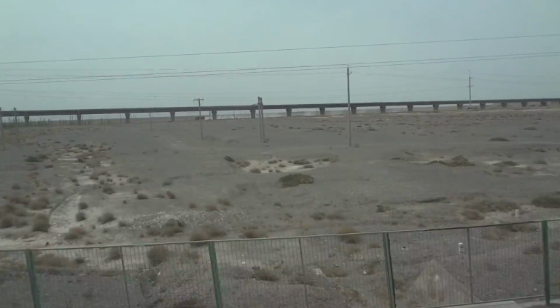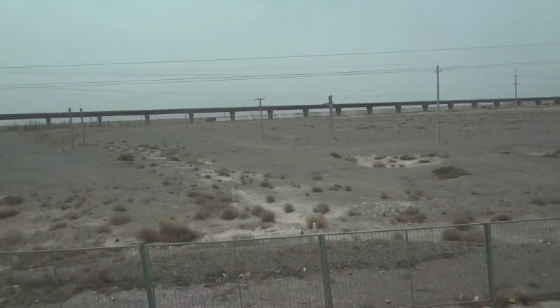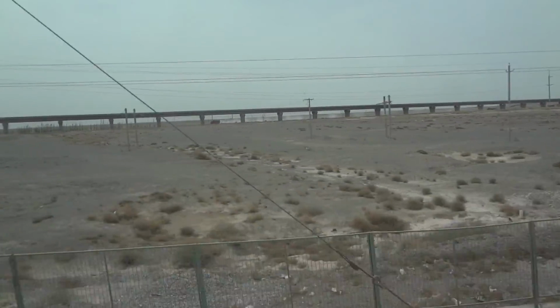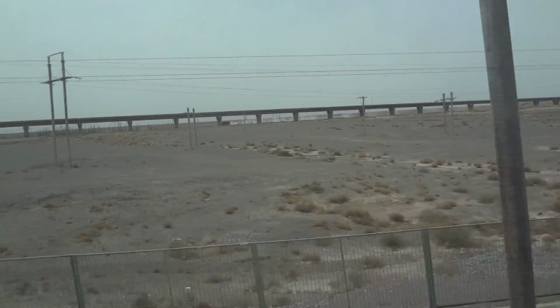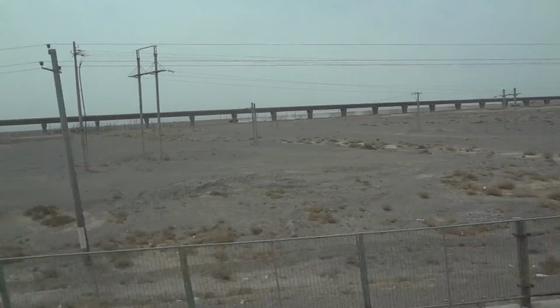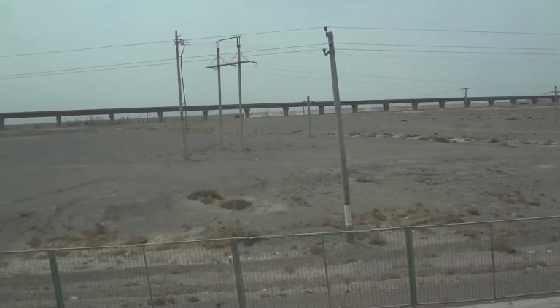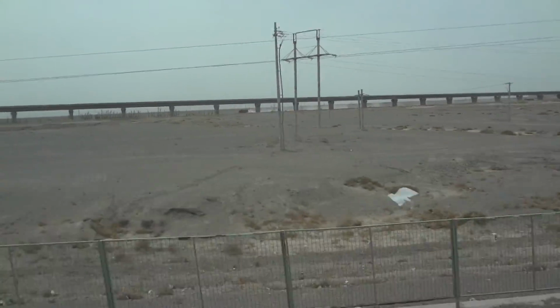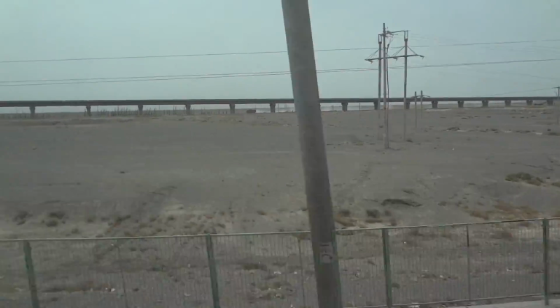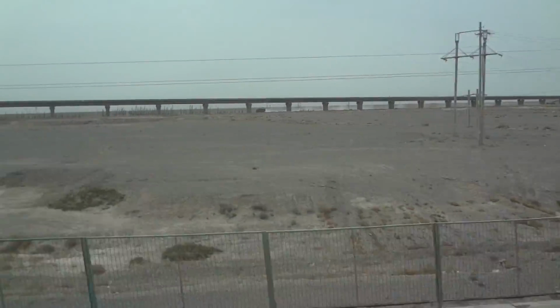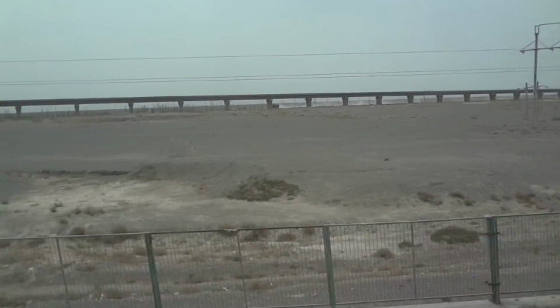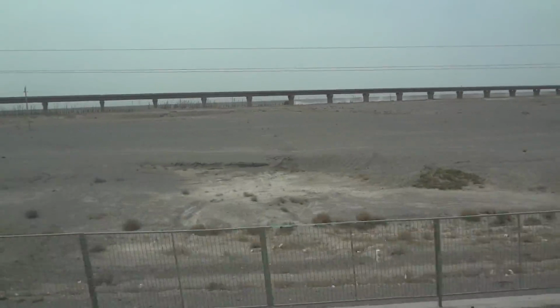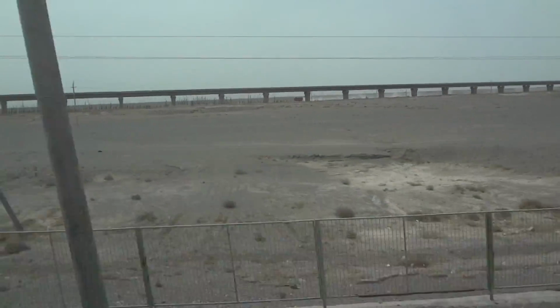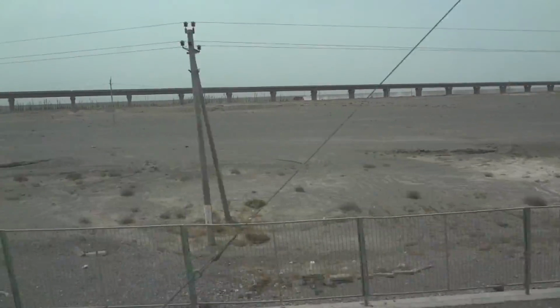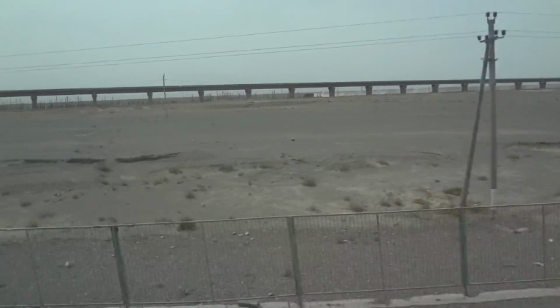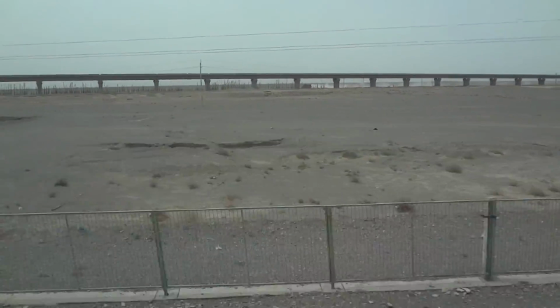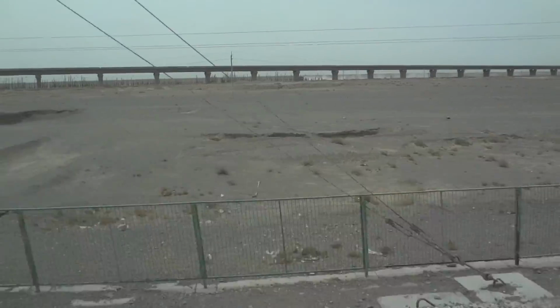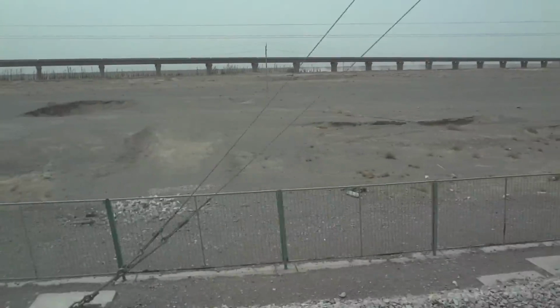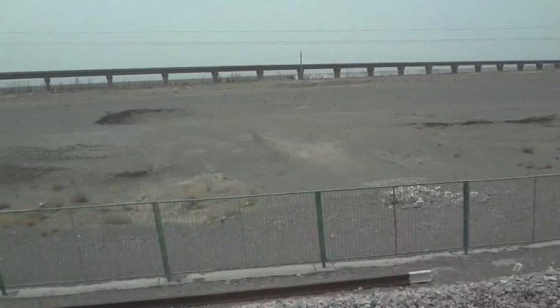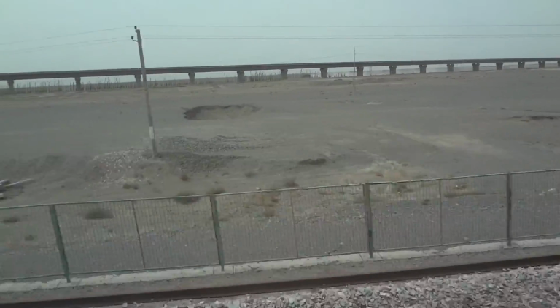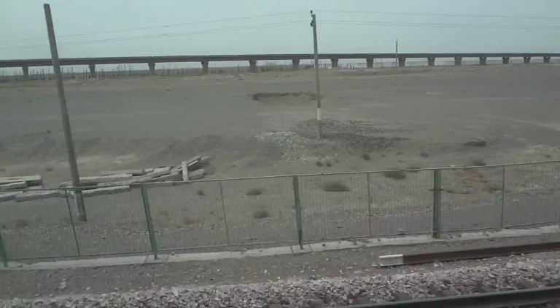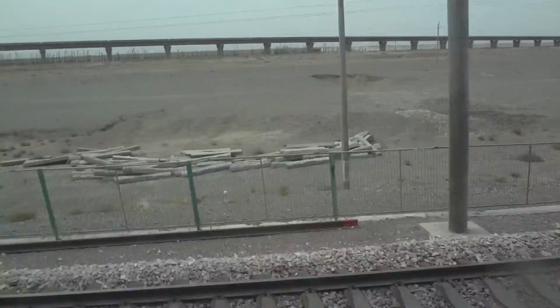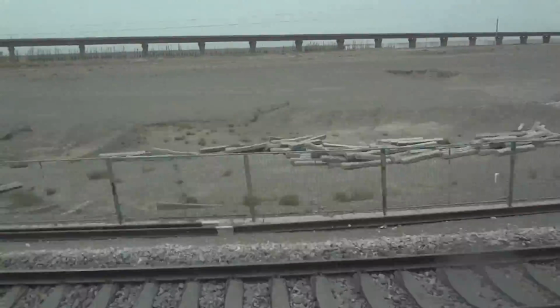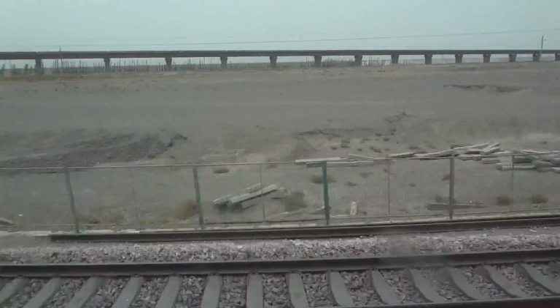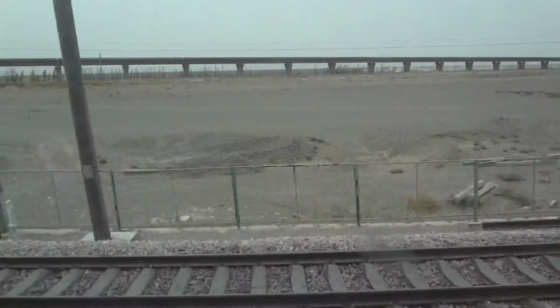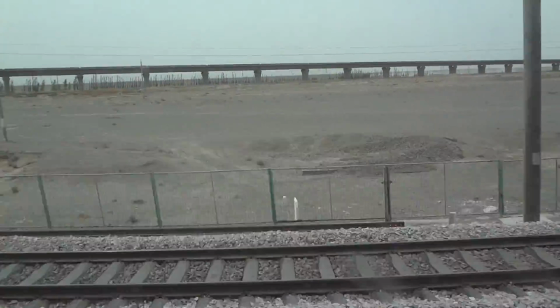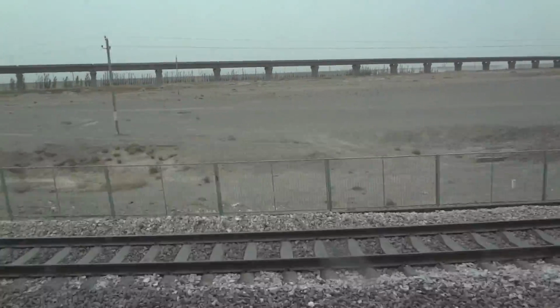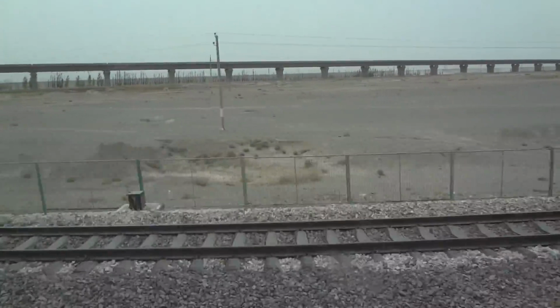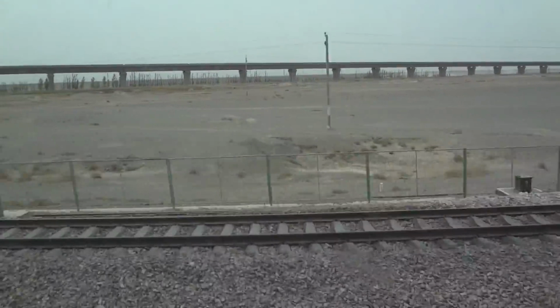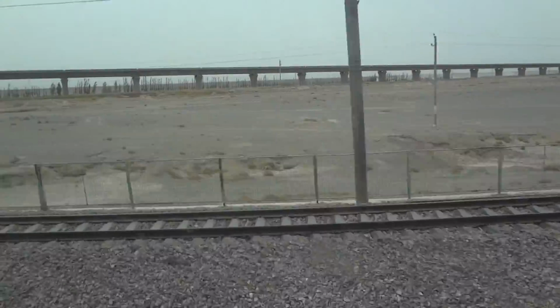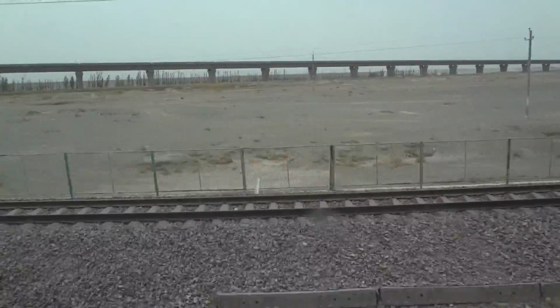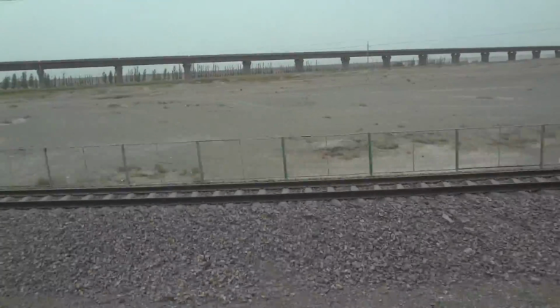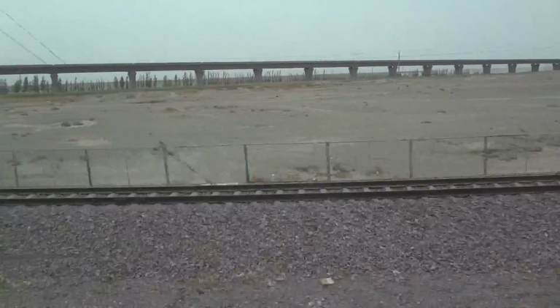High Street Rail. That's how they do it. Dead flat. No hills, no corners. Dead flat and tops.